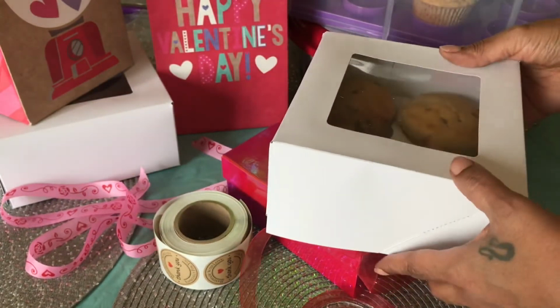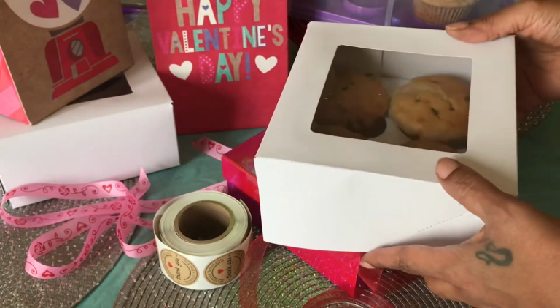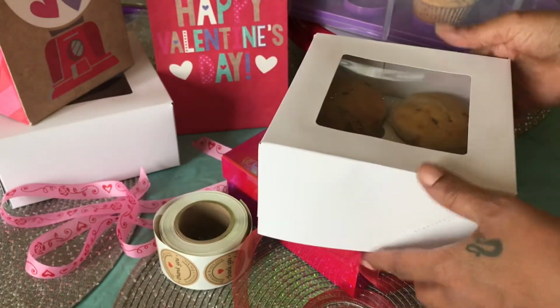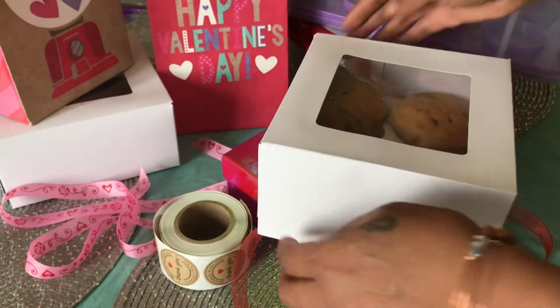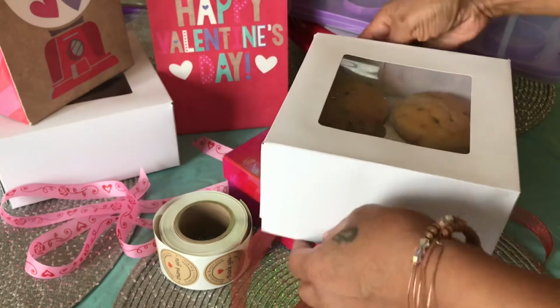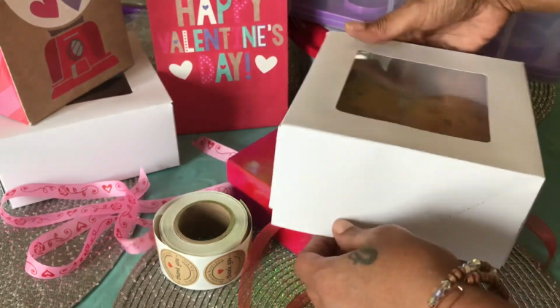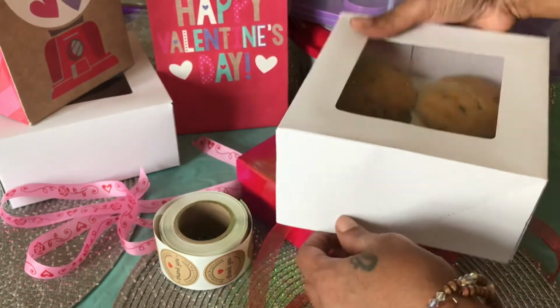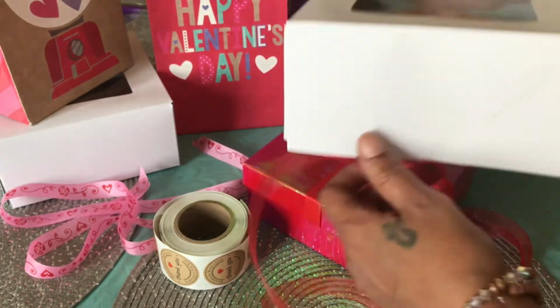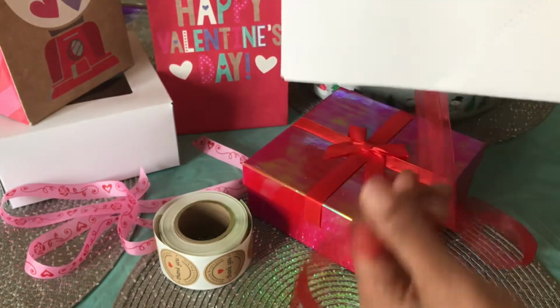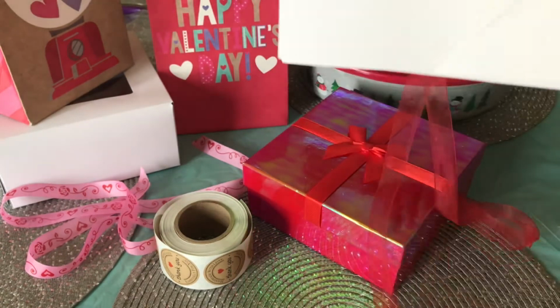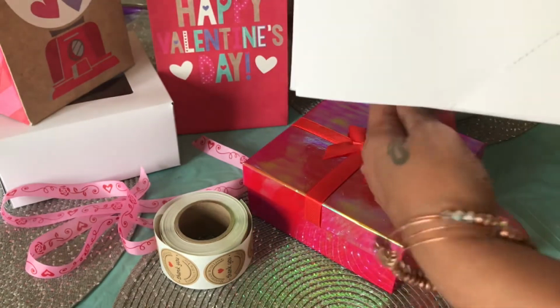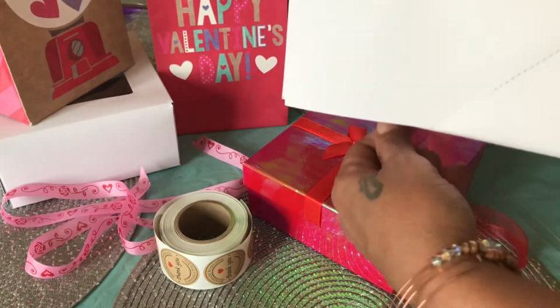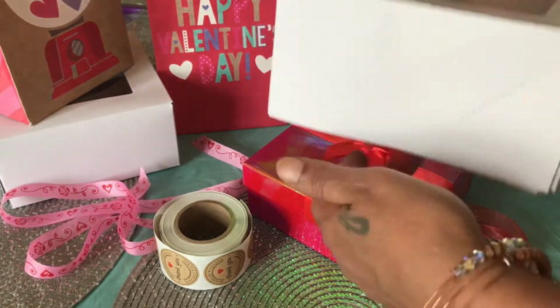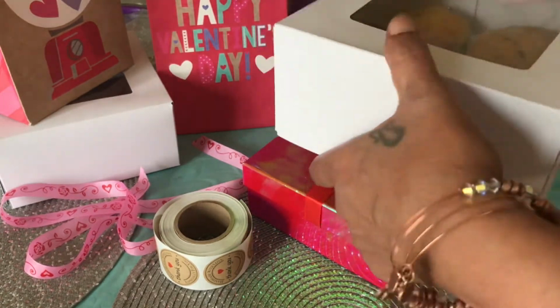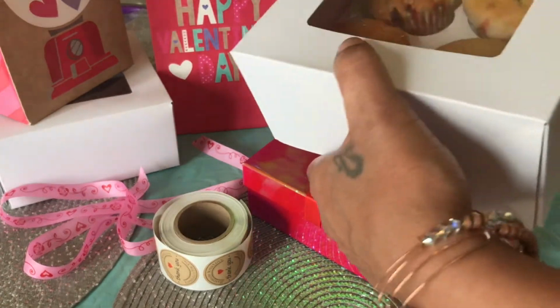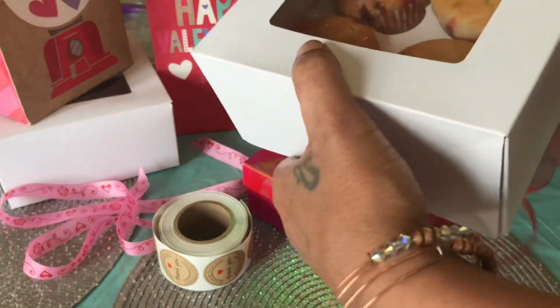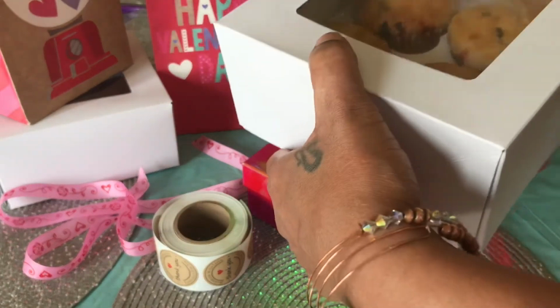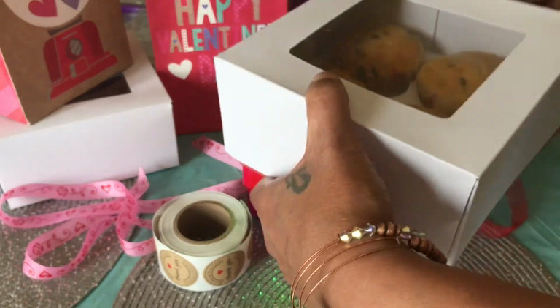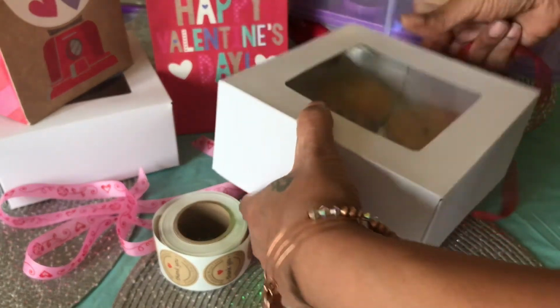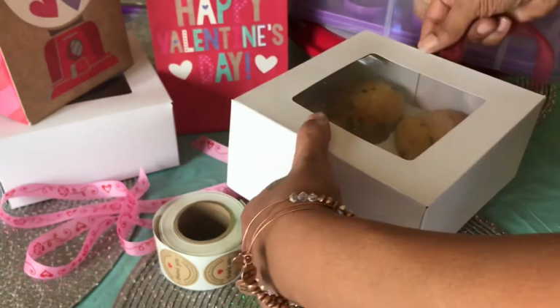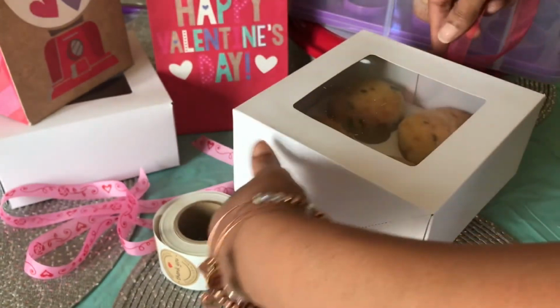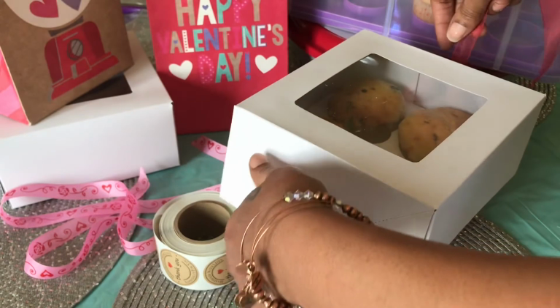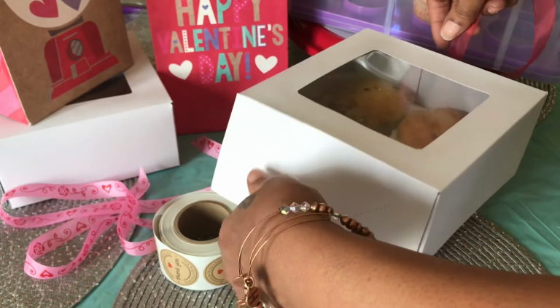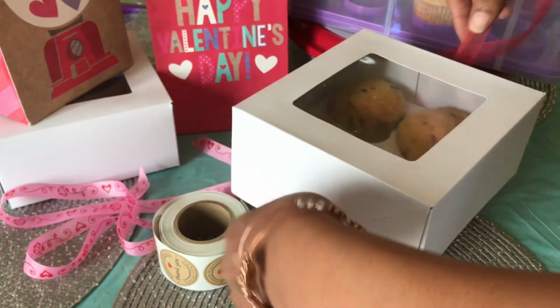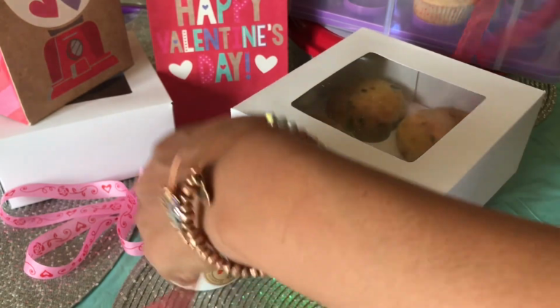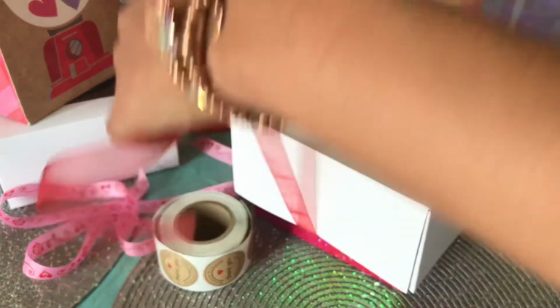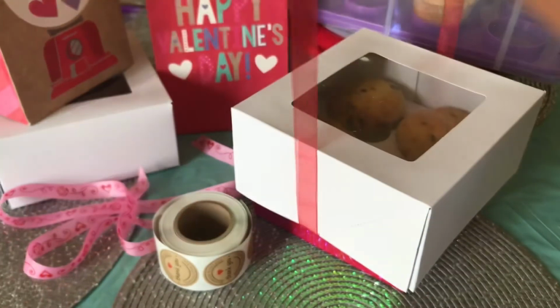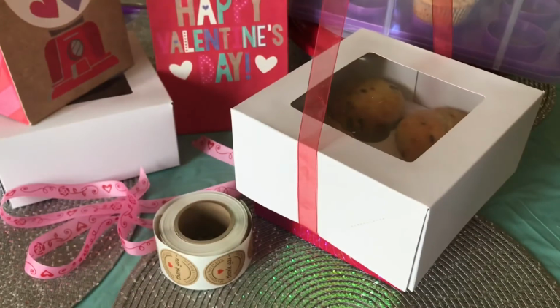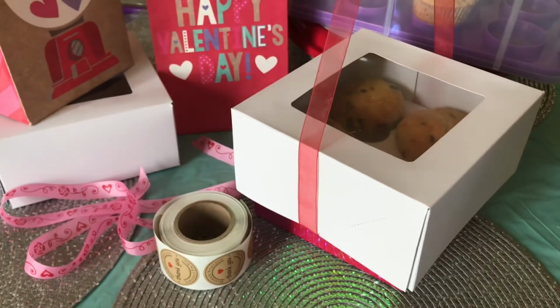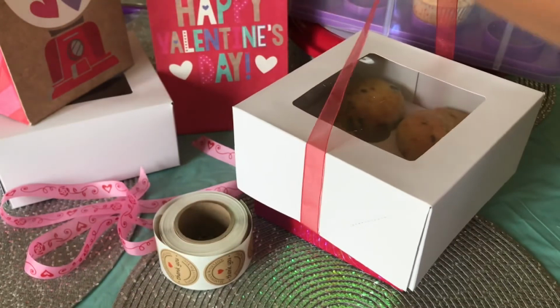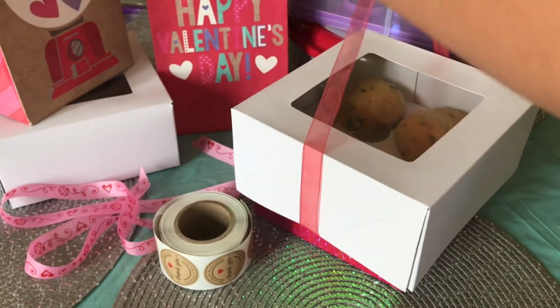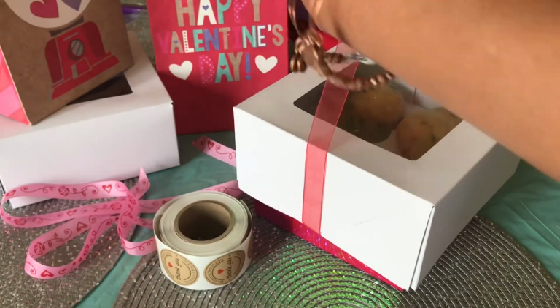Since Valentine's Day is approaching, I'm even more excited to show you my countdown to the holiday — and maybe this will inspire you as well.